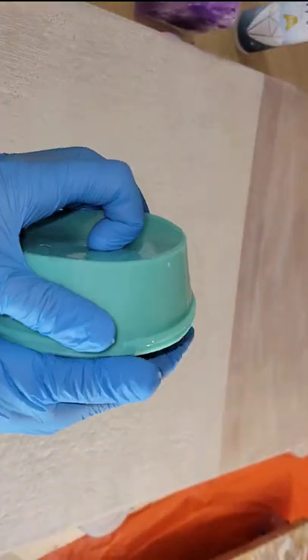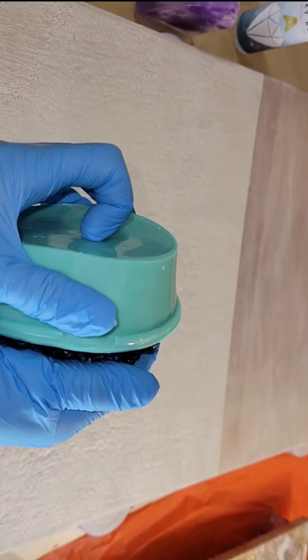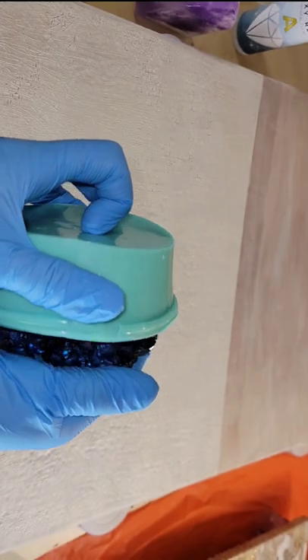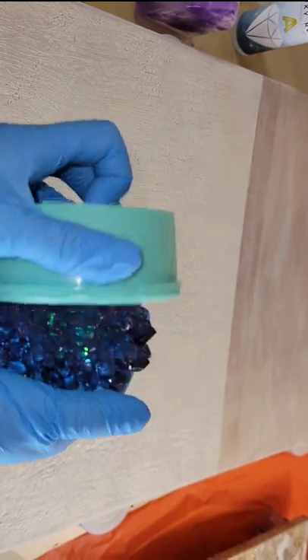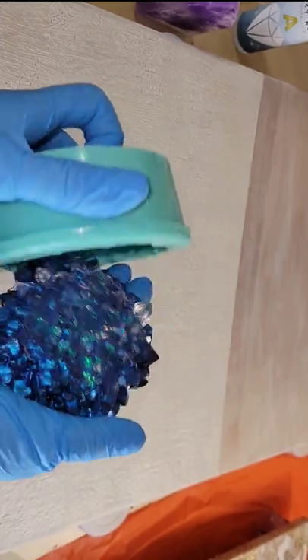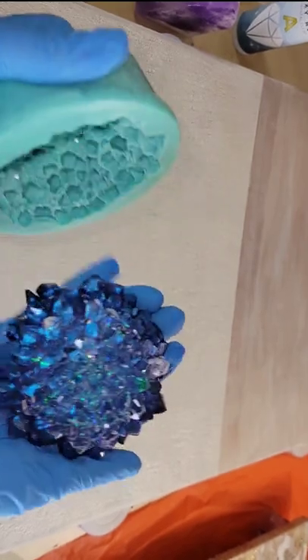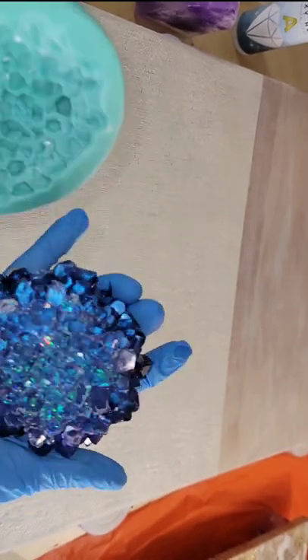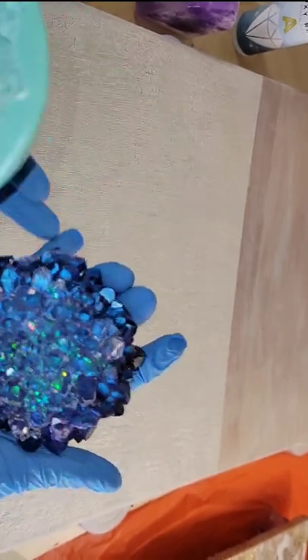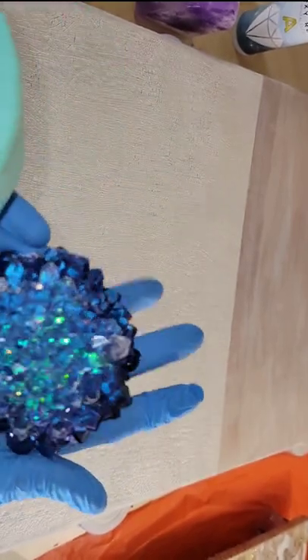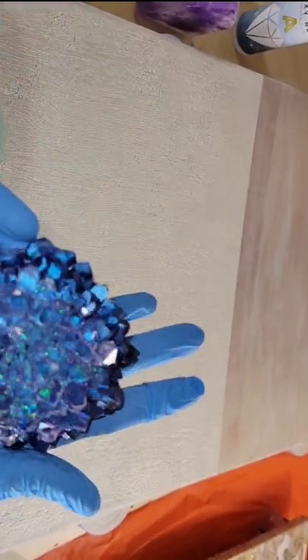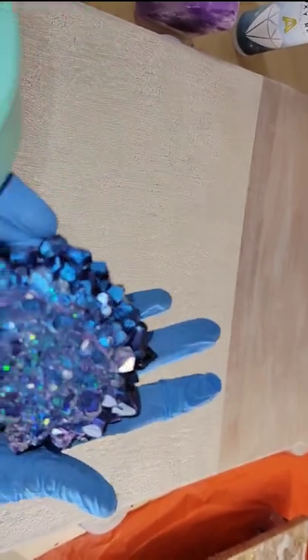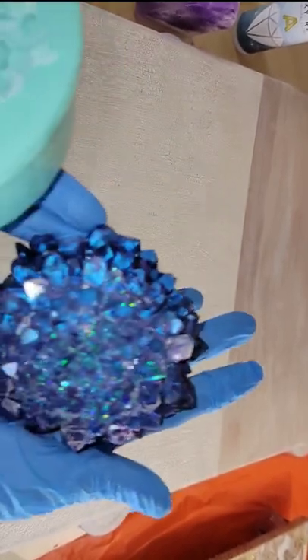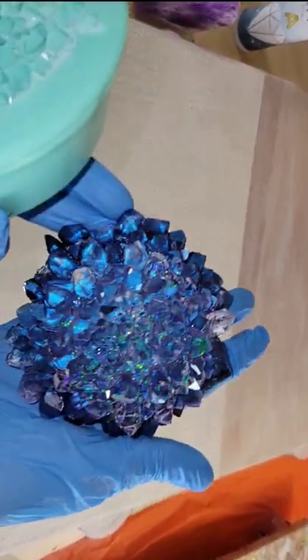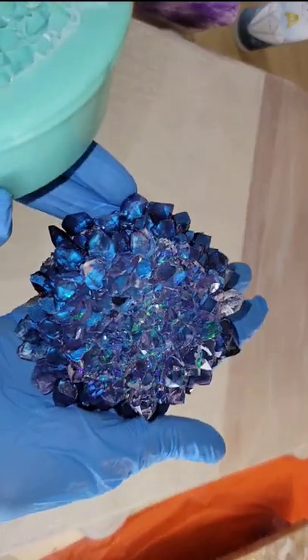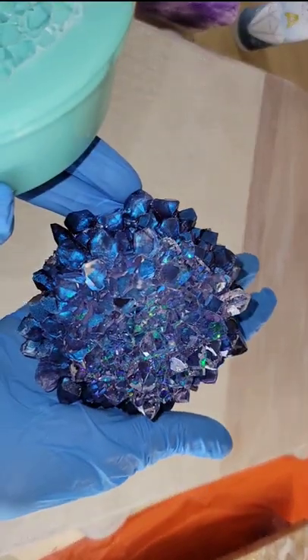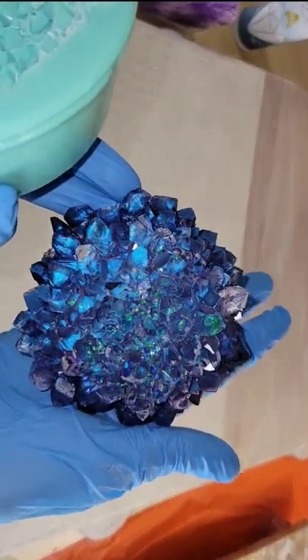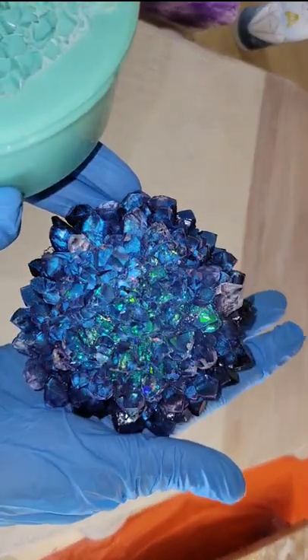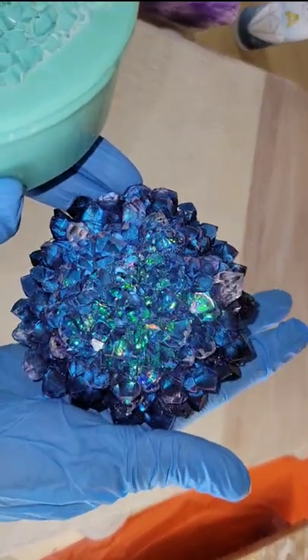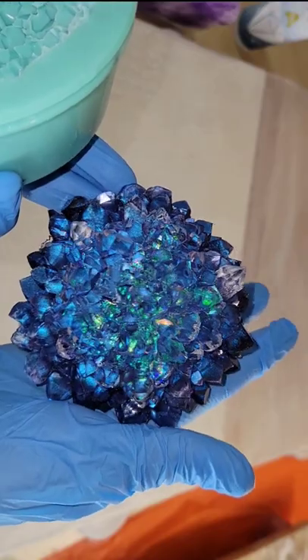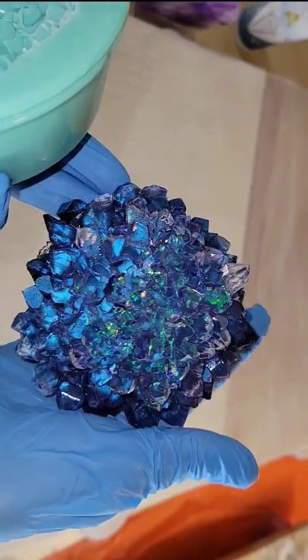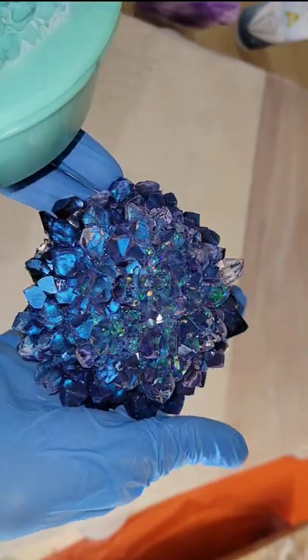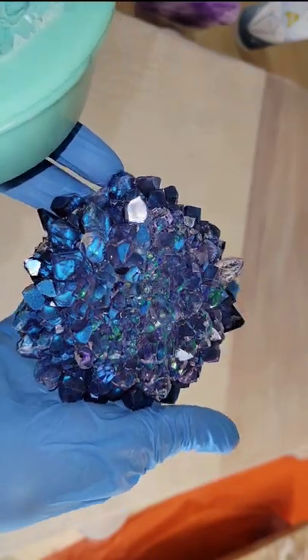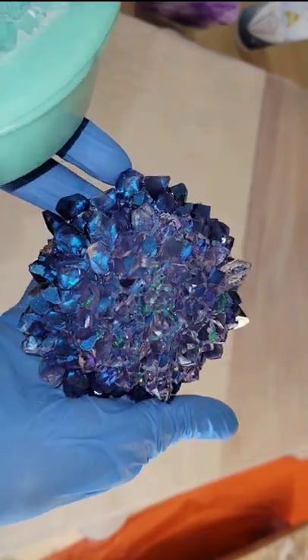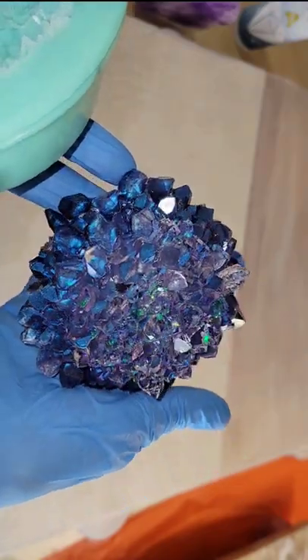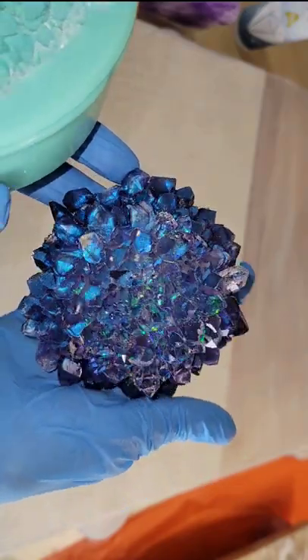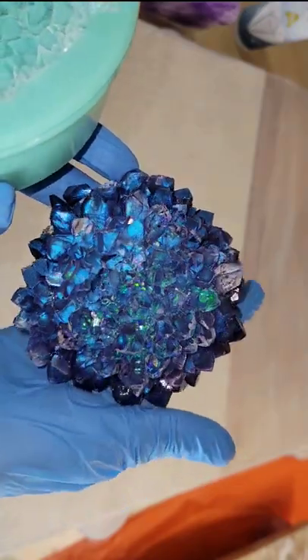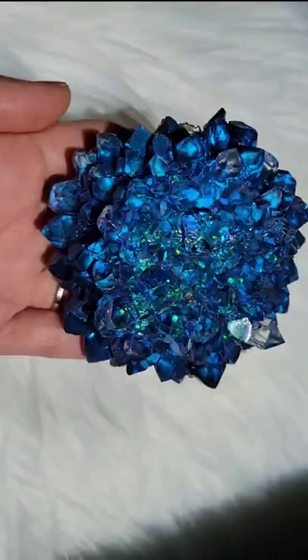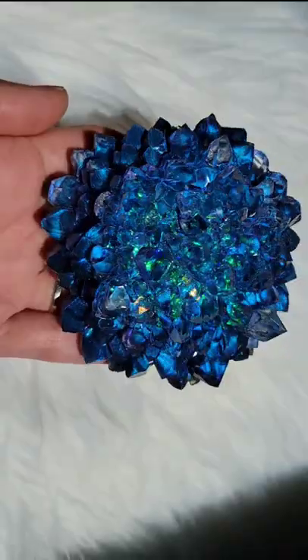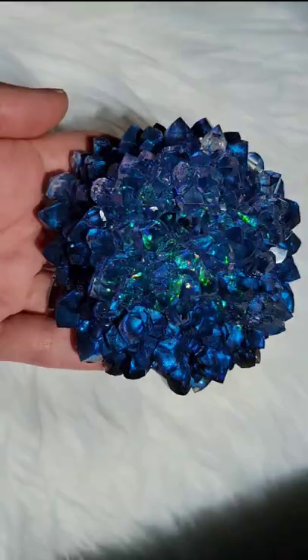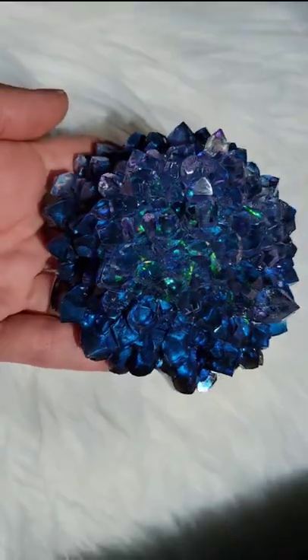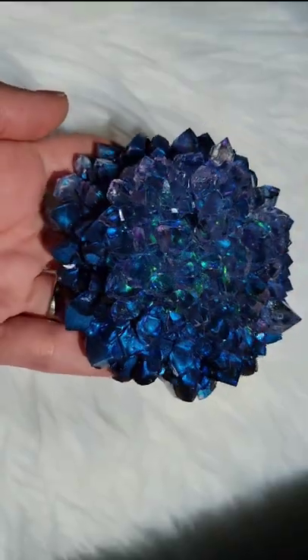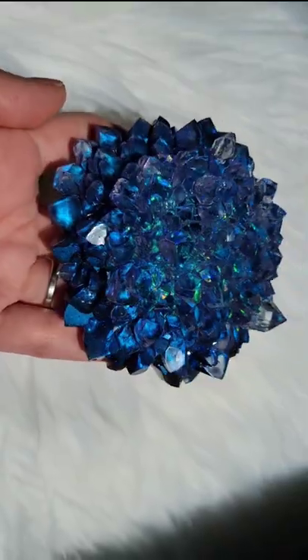Let that layer dry. Here we are ready to take it out of the mold — I think it turned out so pretty. It's so gorgeous and sparkly! Let me know what you think, and let me know what colors I should do next.